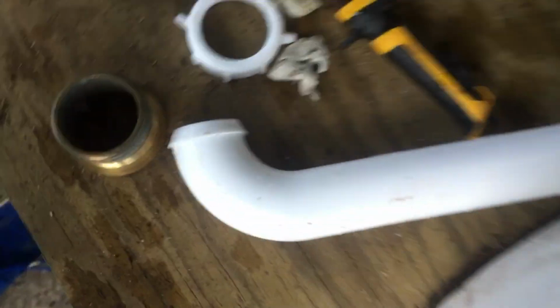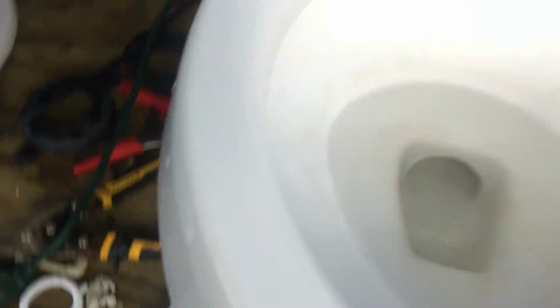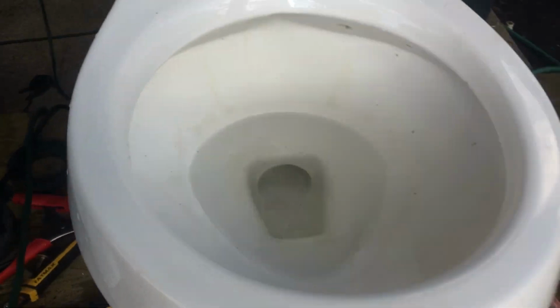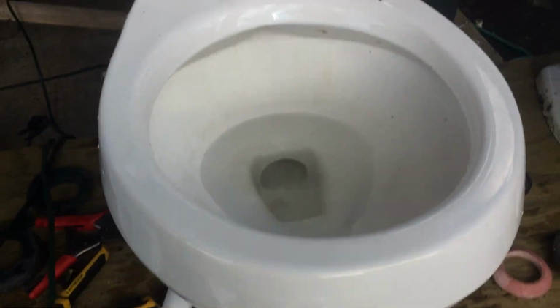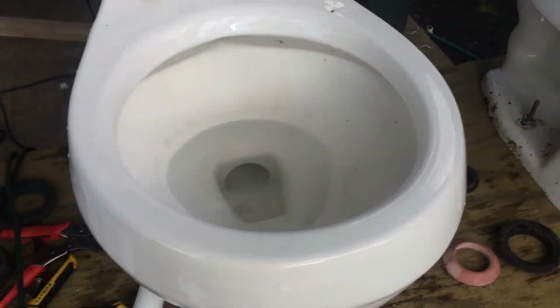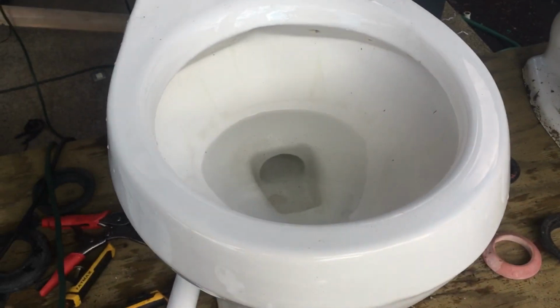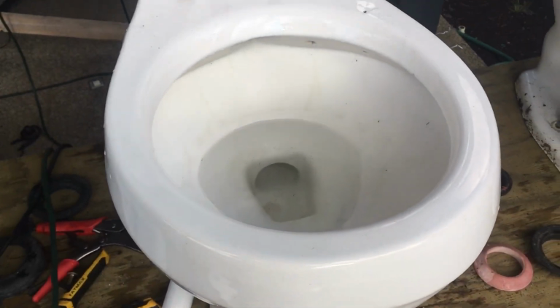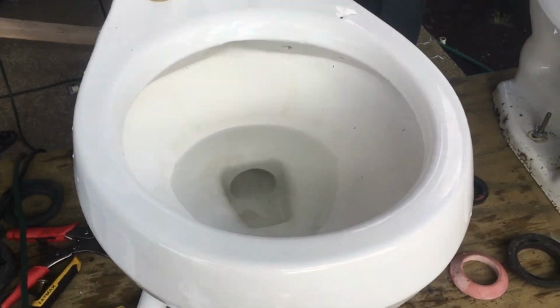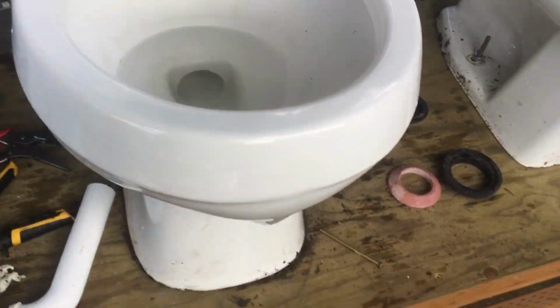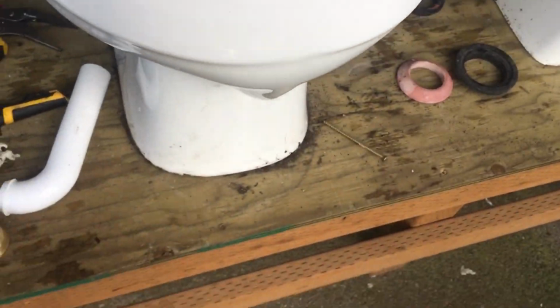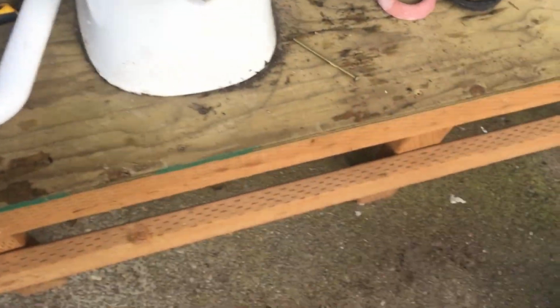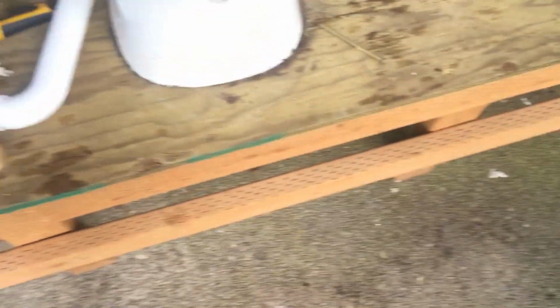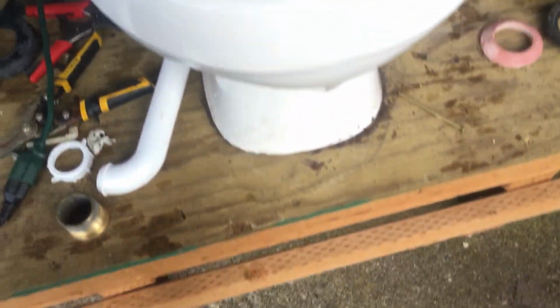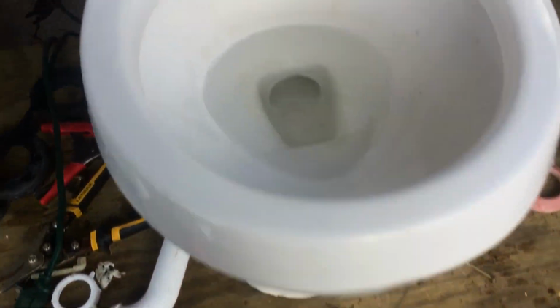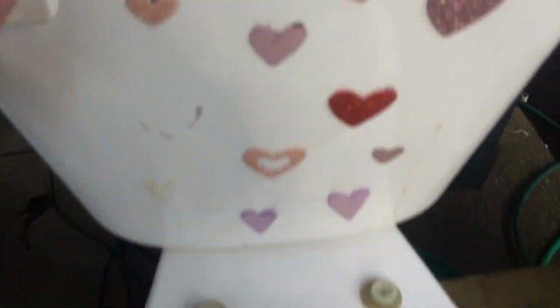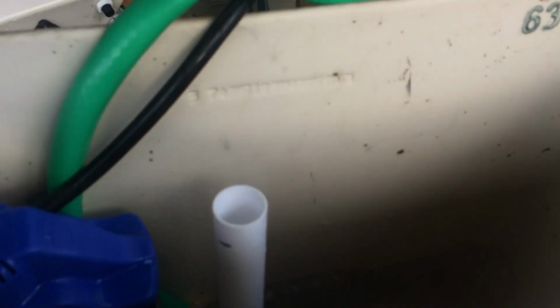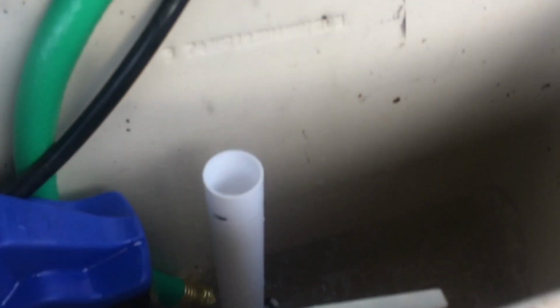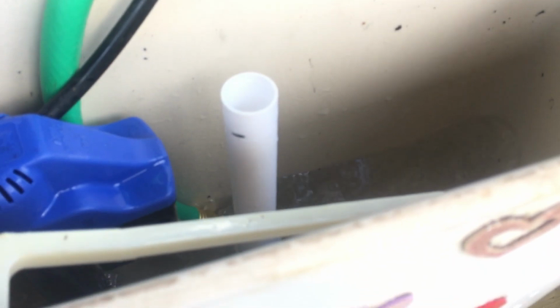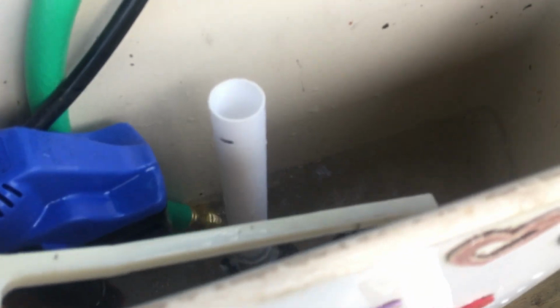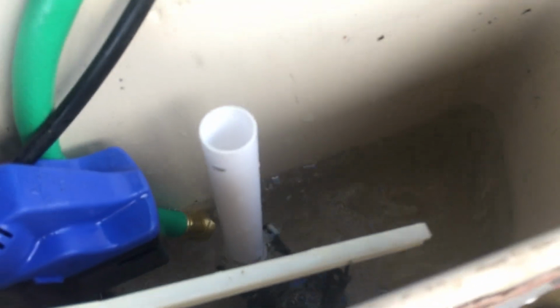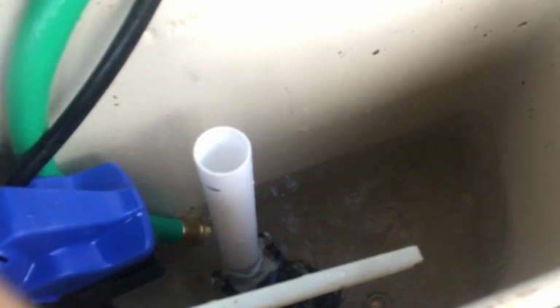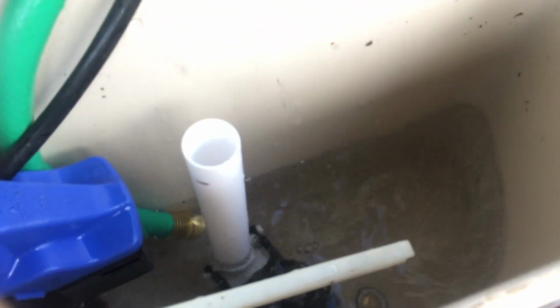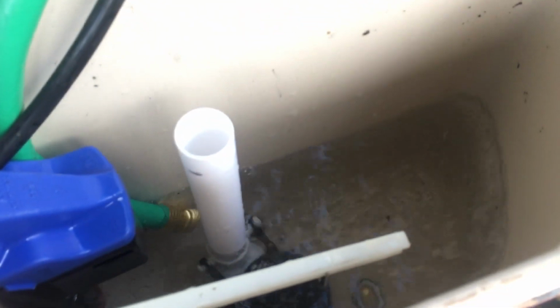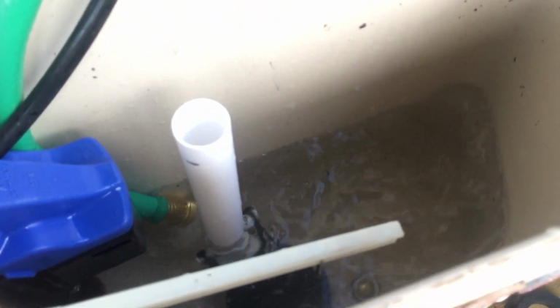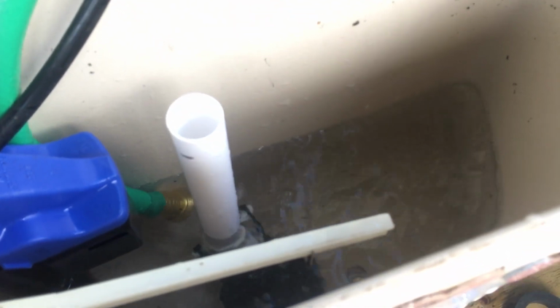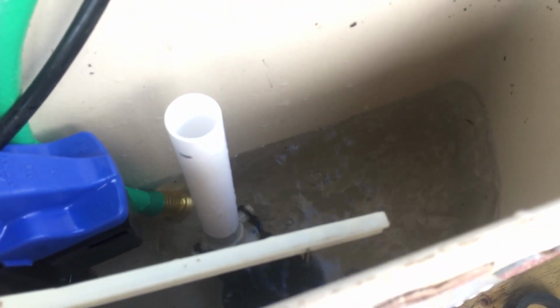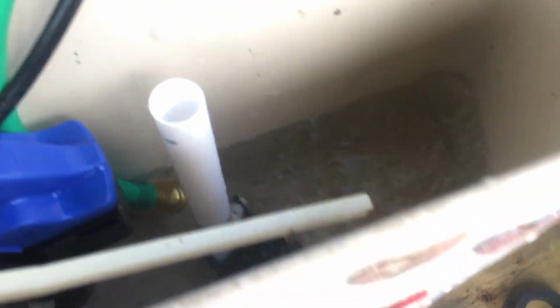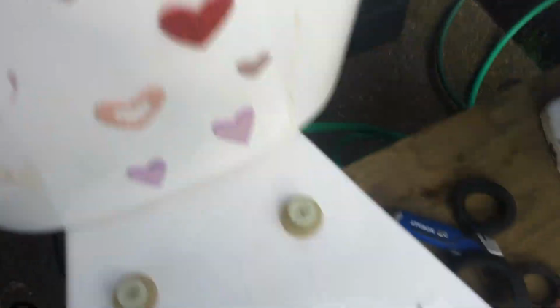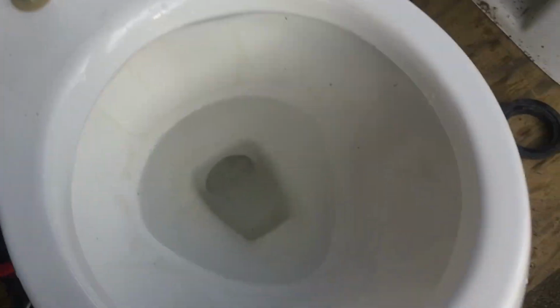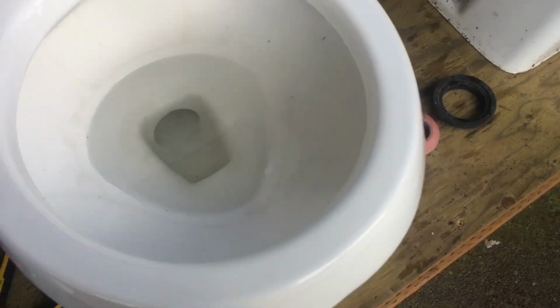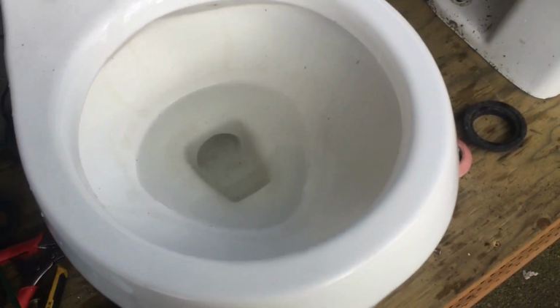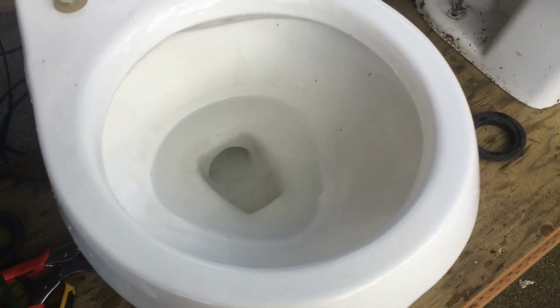Something I've noticed about this toilet is it's really easy to get it to siphon out — you barely need any water. That's probably plenty for it right there, so let's give it a flush with that much water.